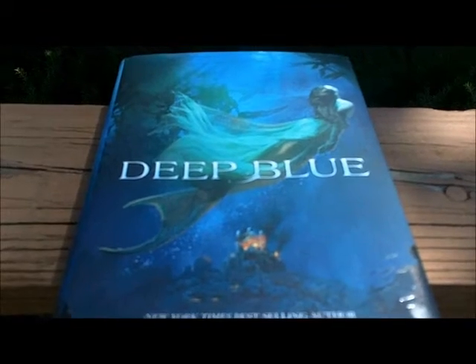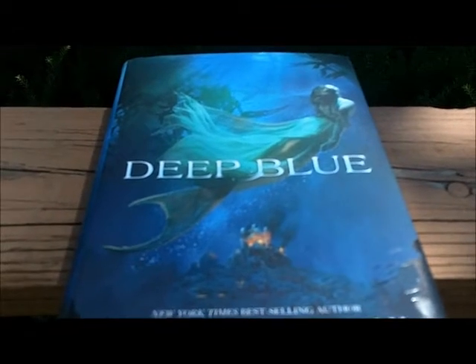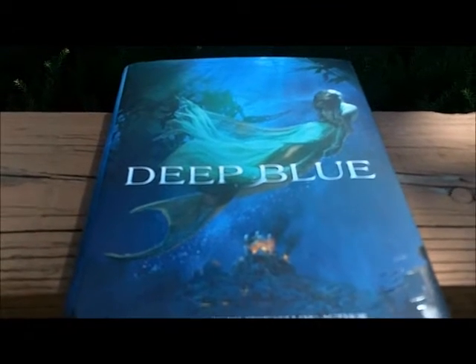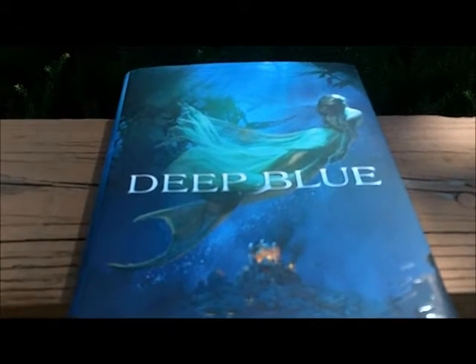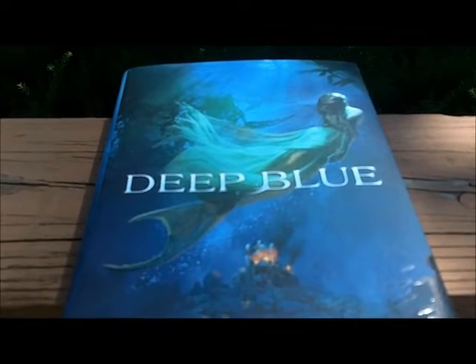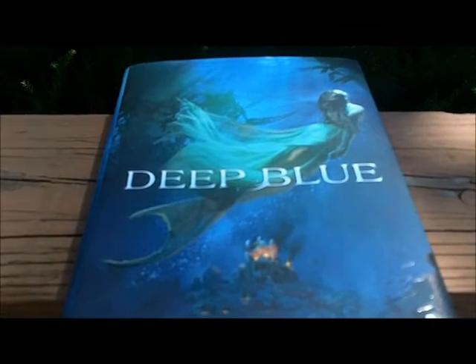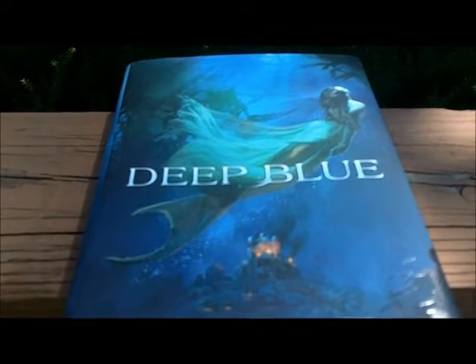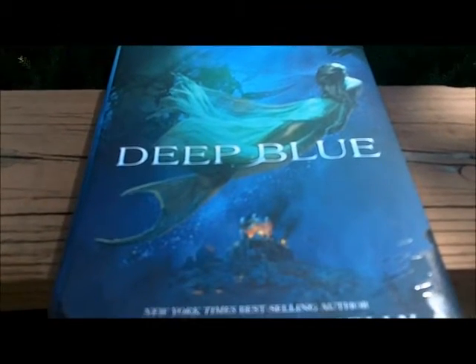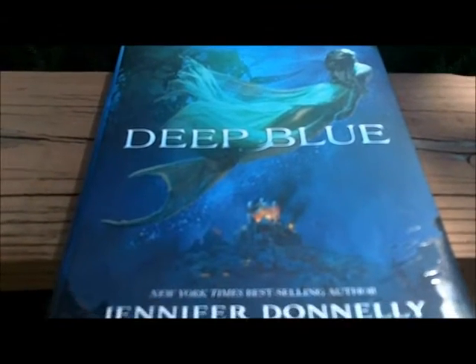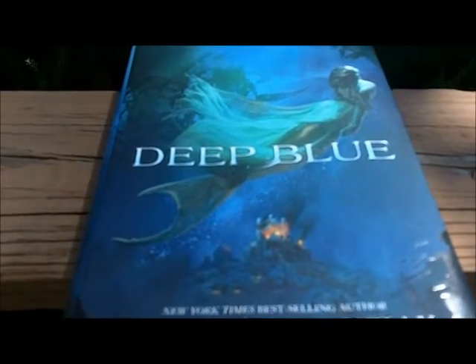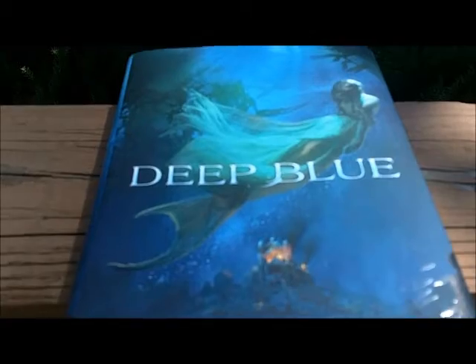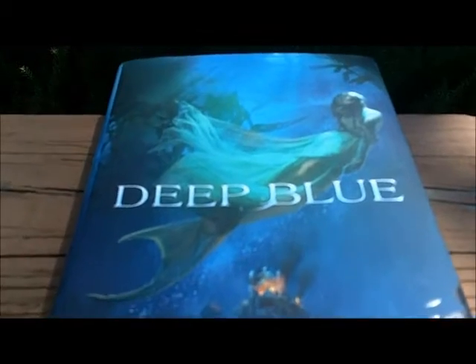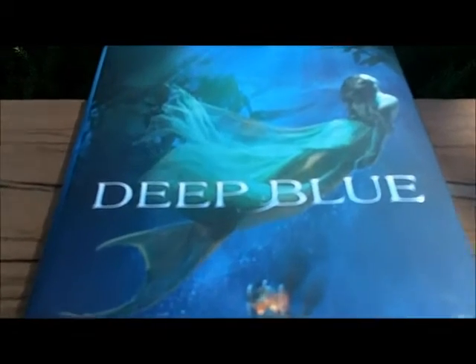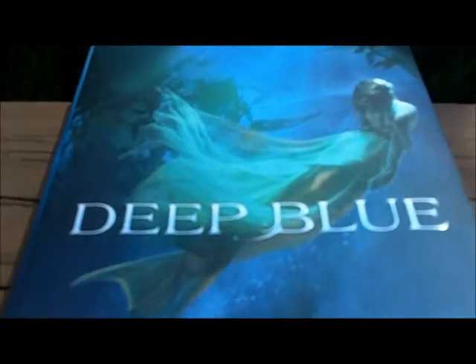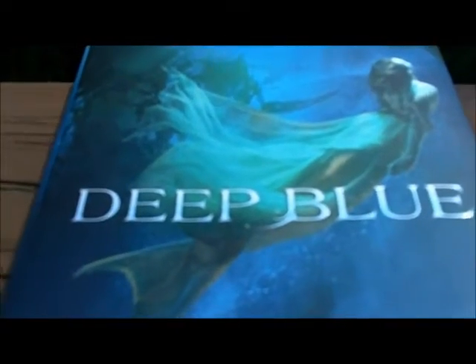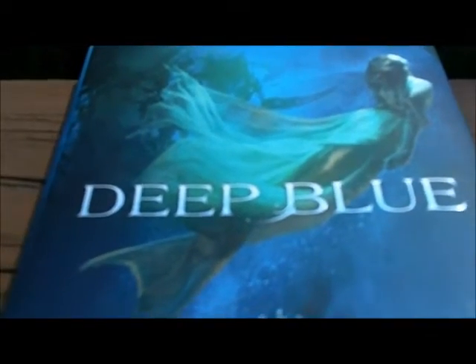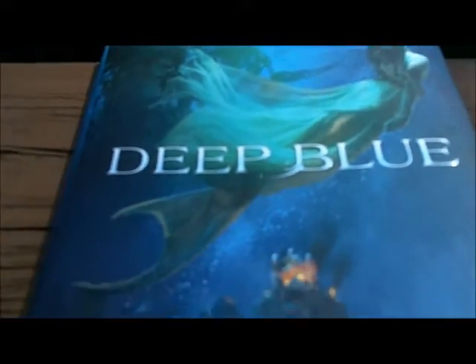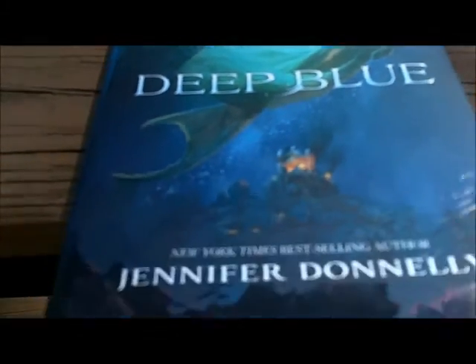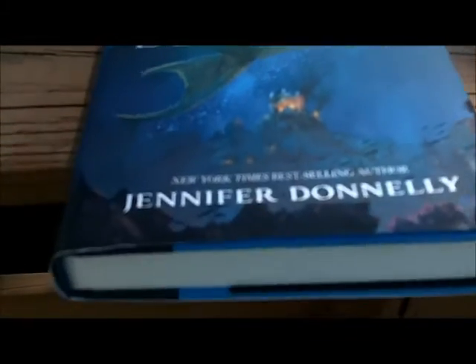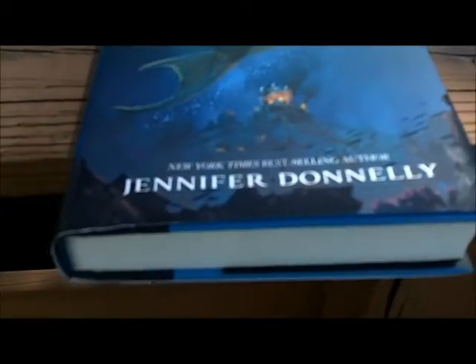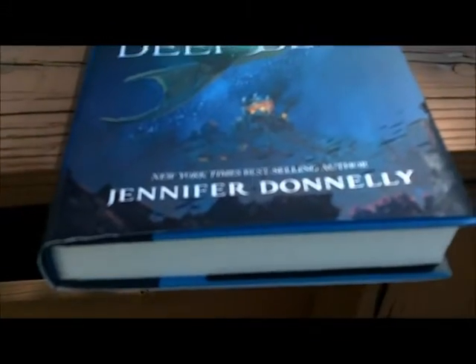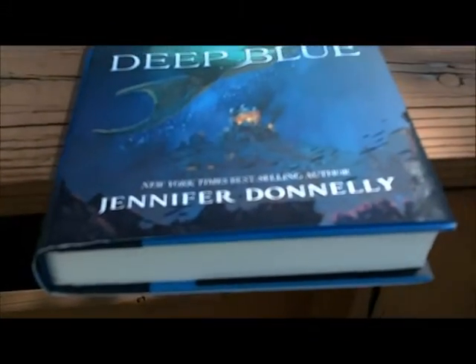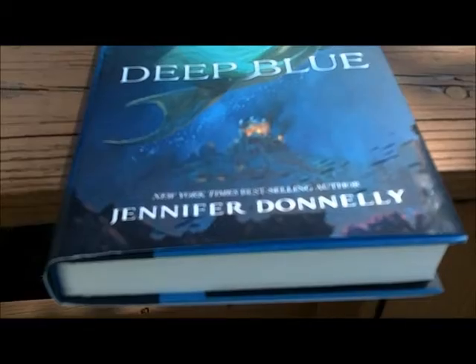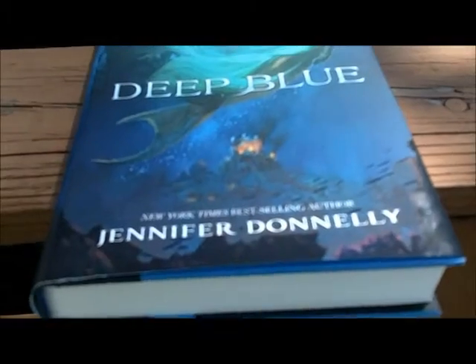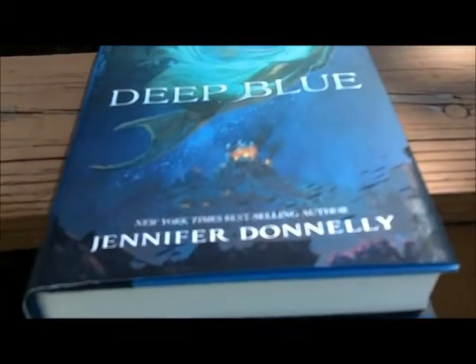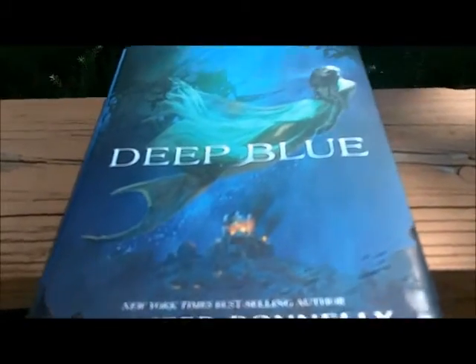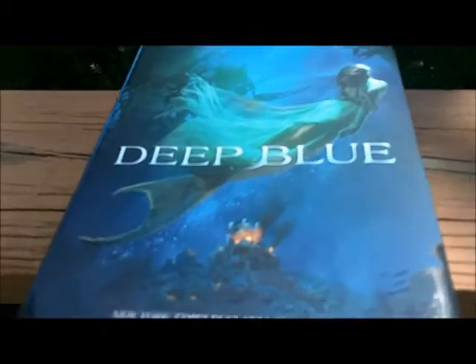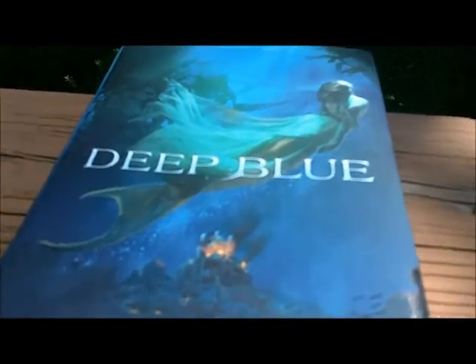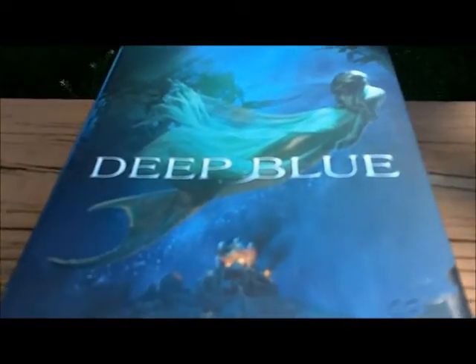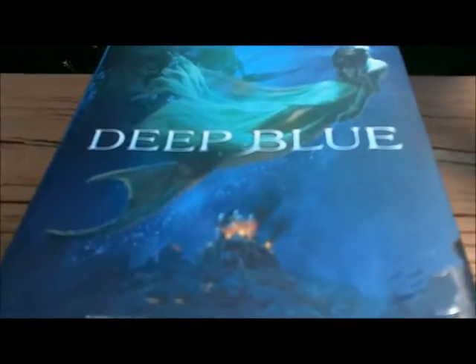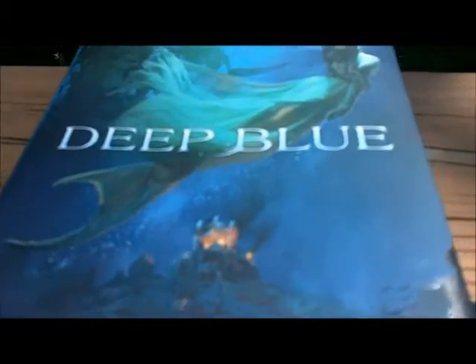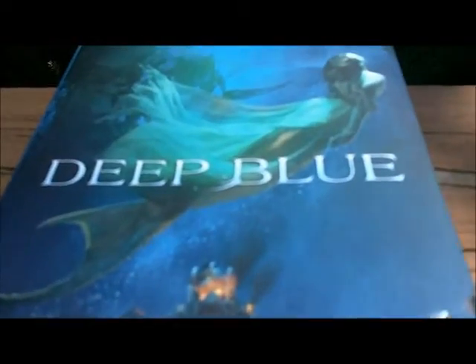Hi everyone, this is Bonnie from Backward Story, and today I have another cover design analysis for you. We are focusing on Deep Blue by Jennifer Donnelly in celebration of Splash Into Summer, which has officially begun — finally.